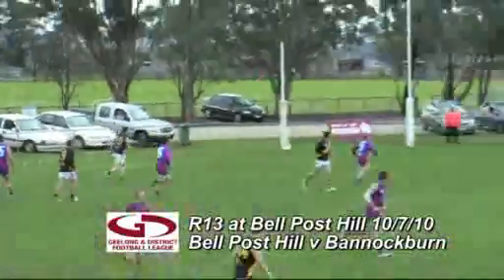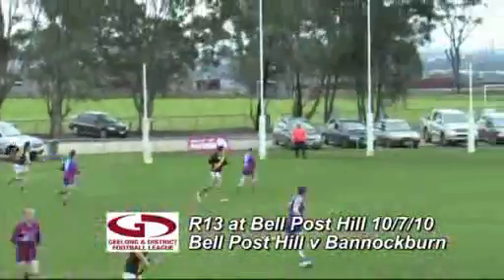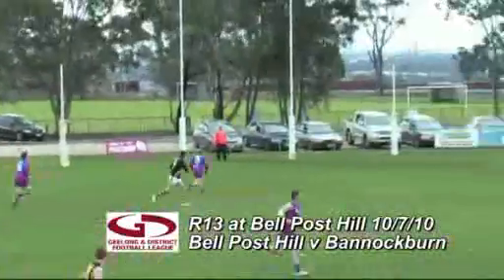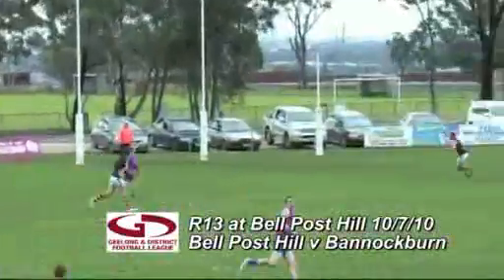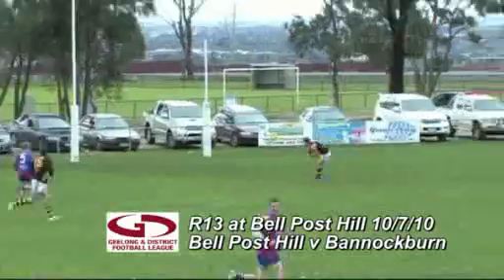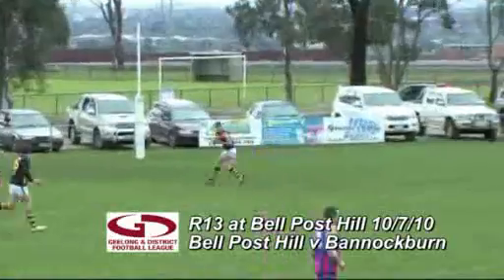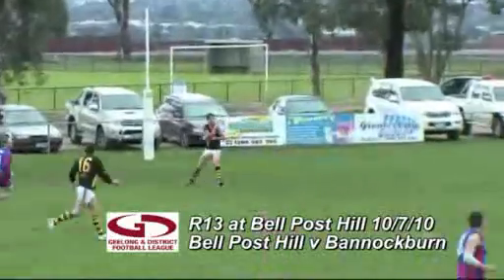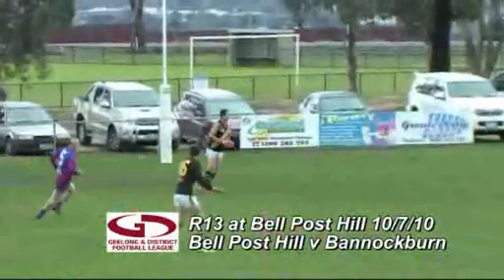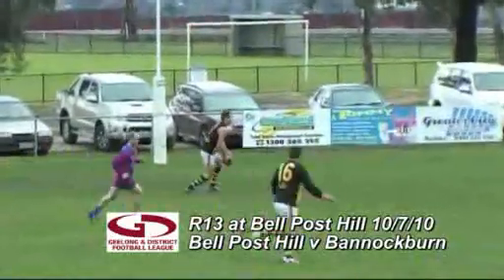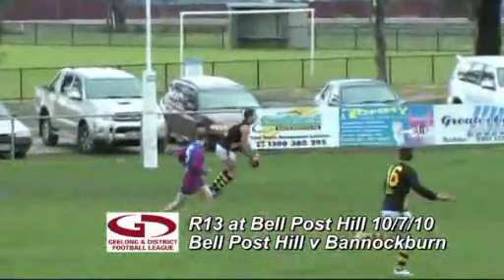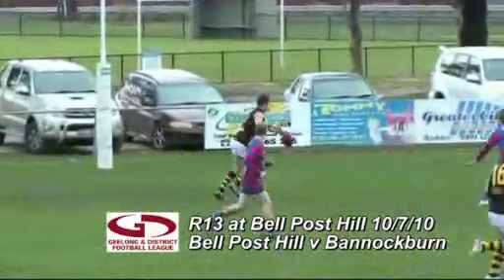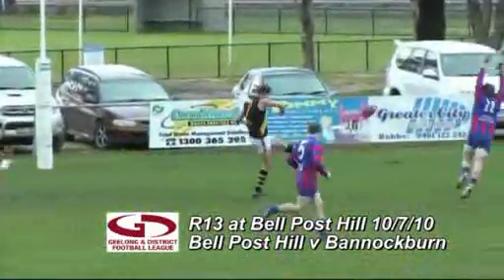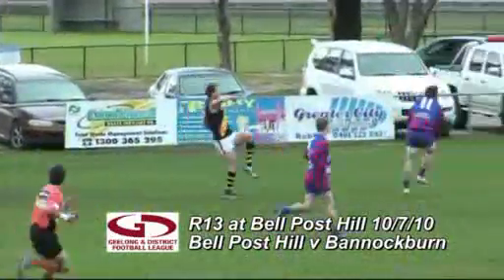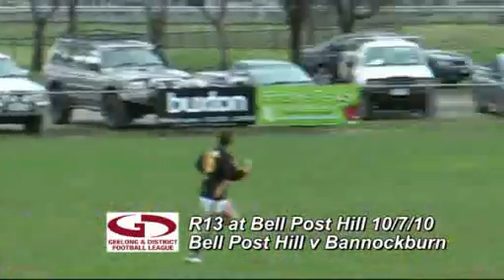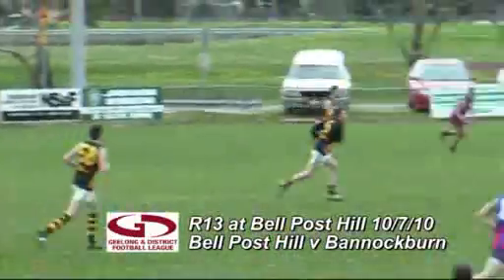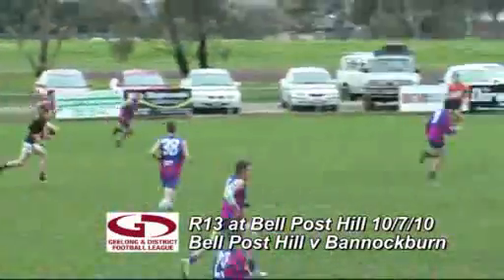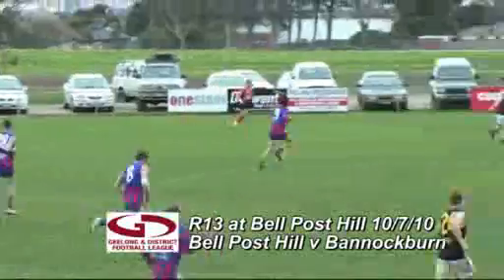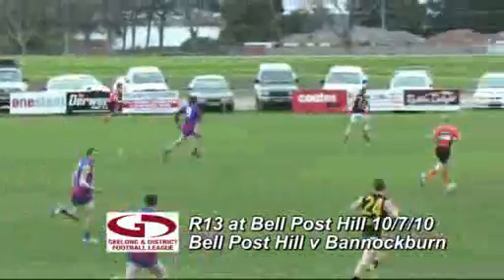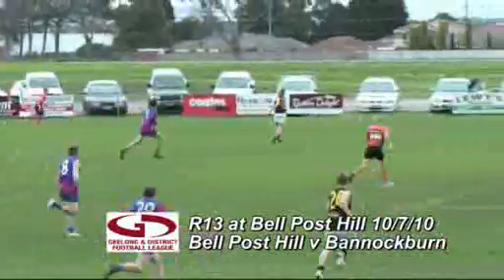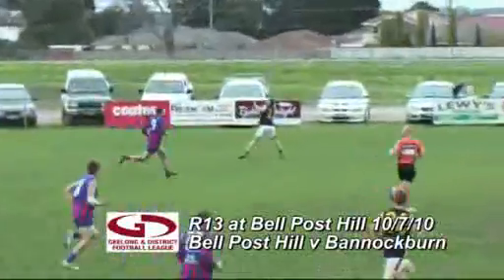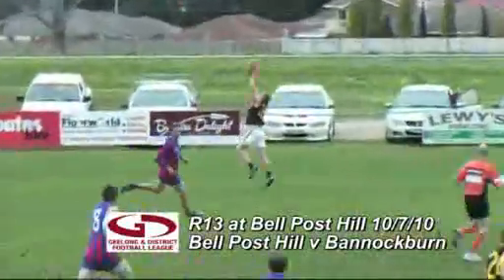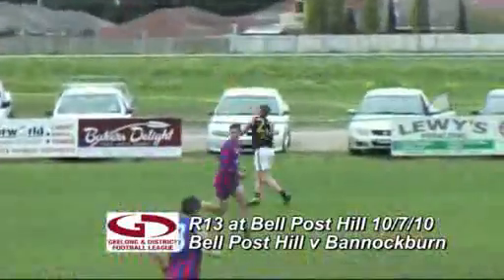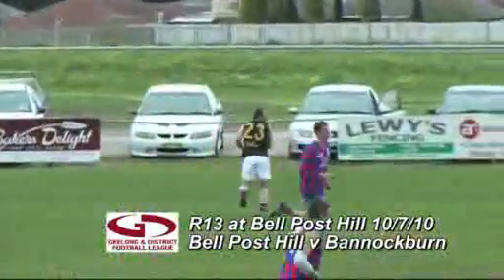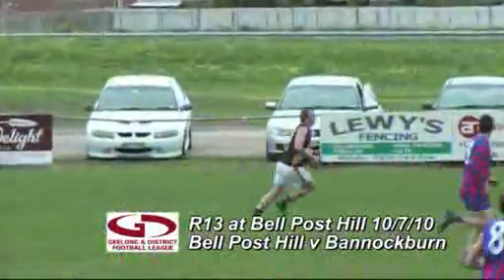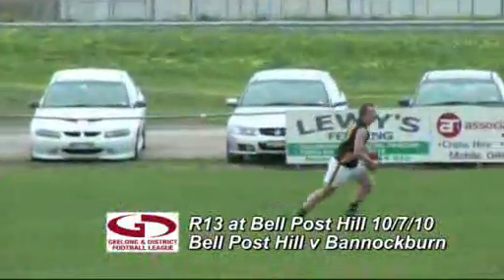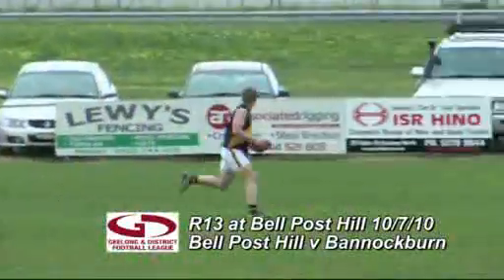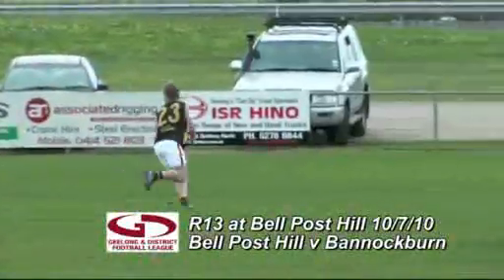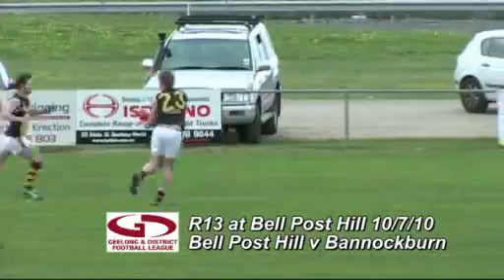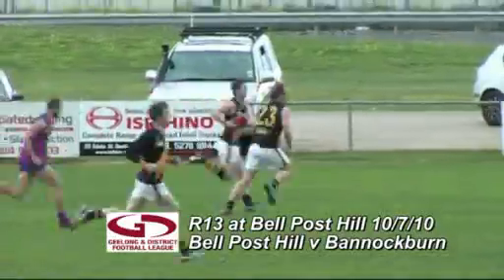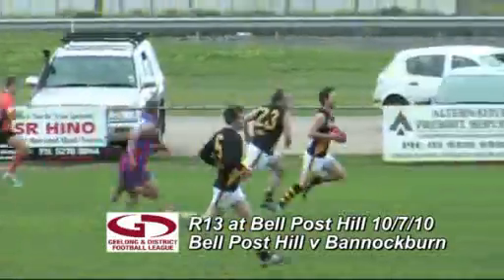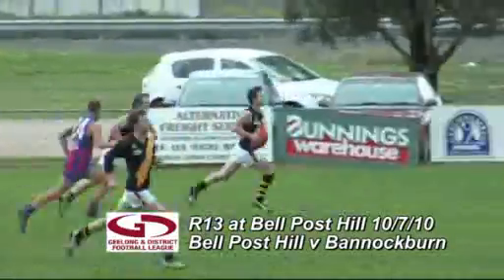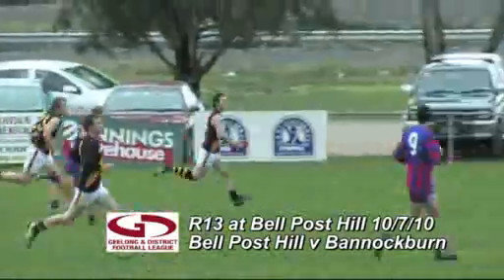Switches play across the face of goal to Ross Dillon. Dillon takes the mark. He plays on quickly, draws a man, kicks it over the top — good kick too. Until he takes the mark, plays on, thought about the handball, now gives it.